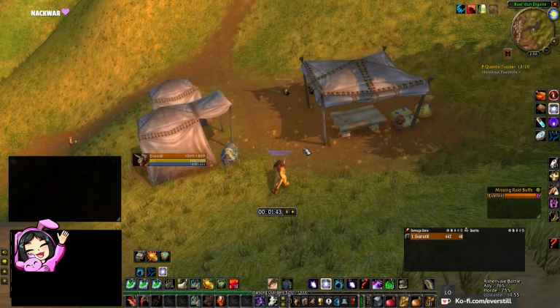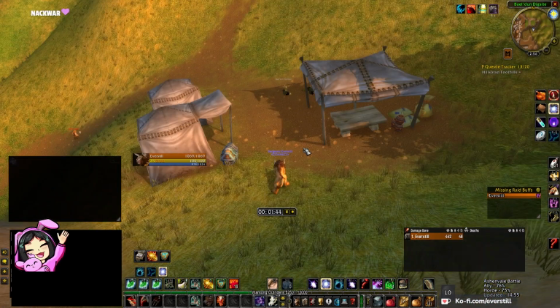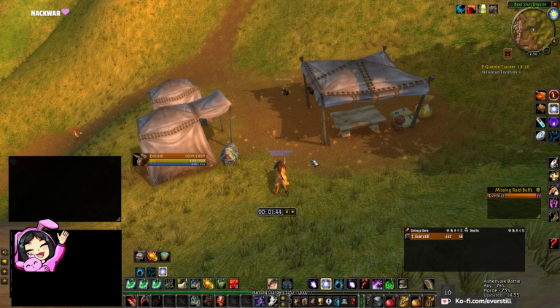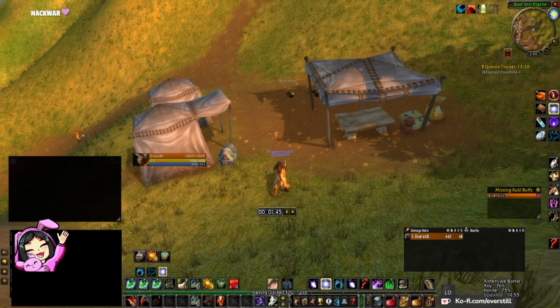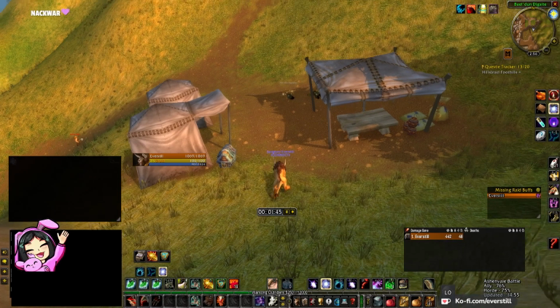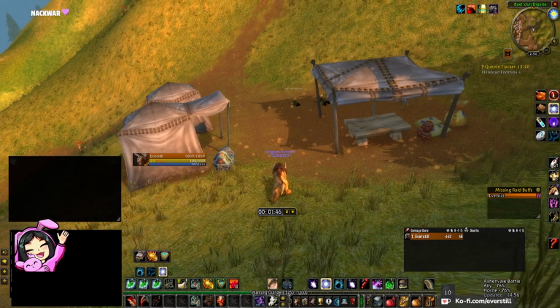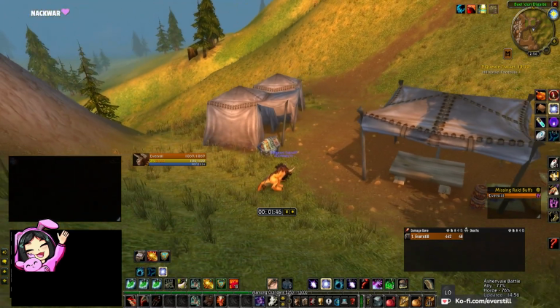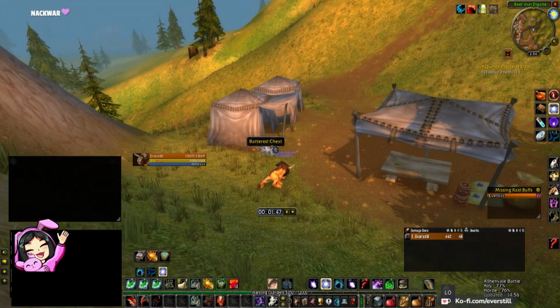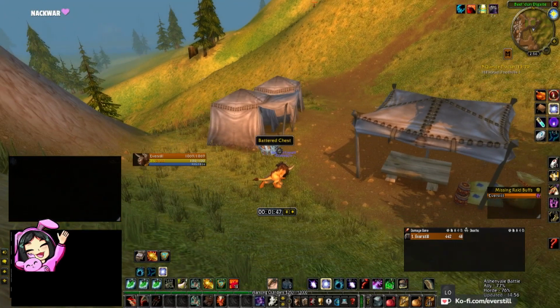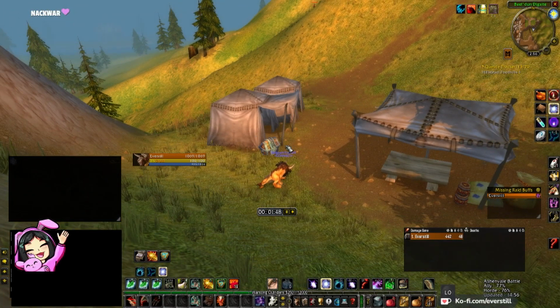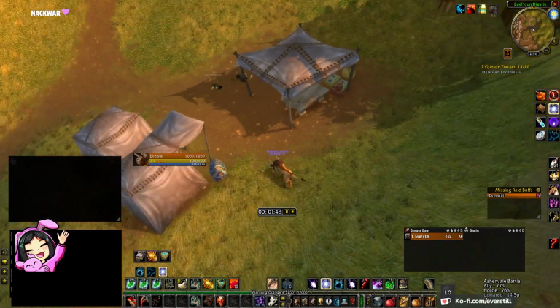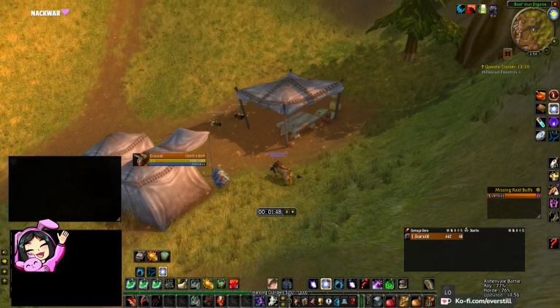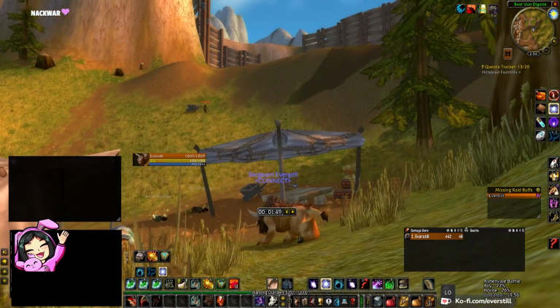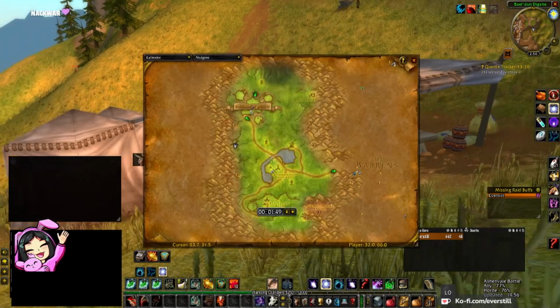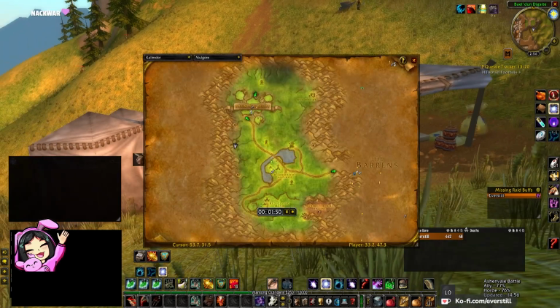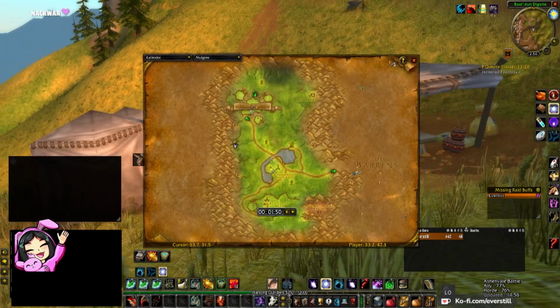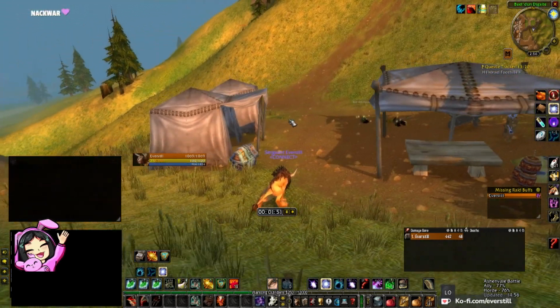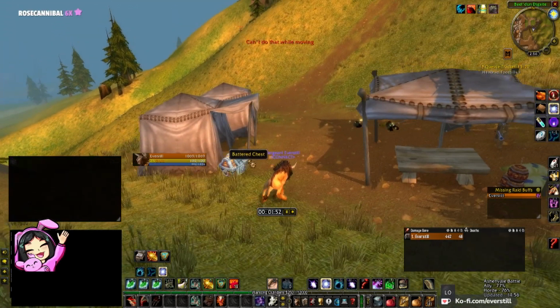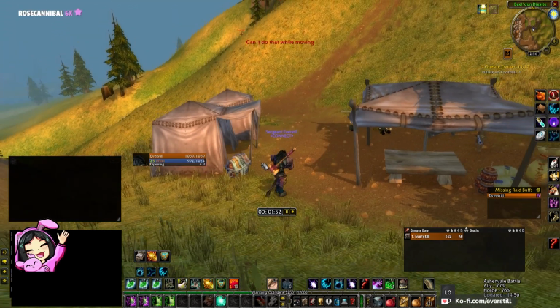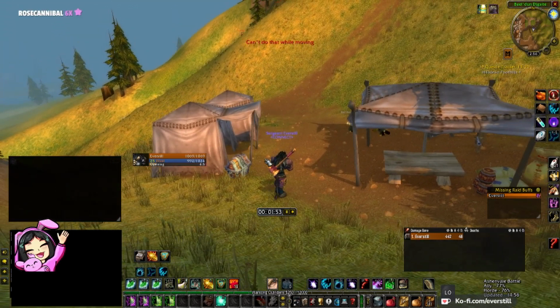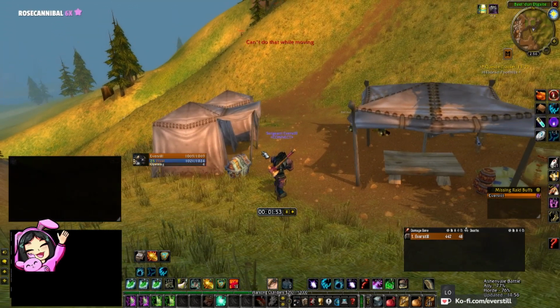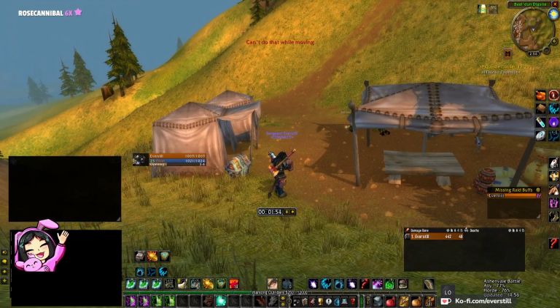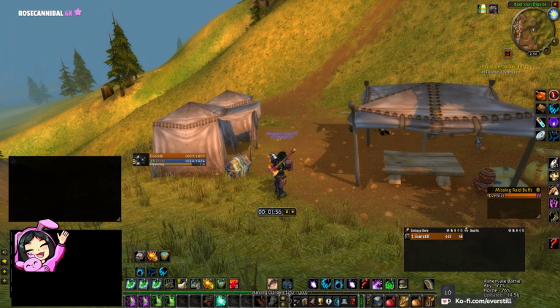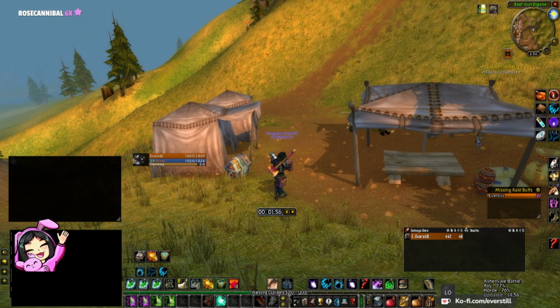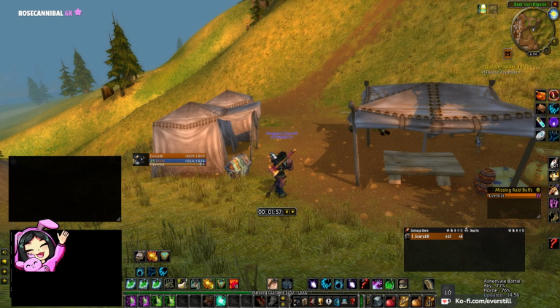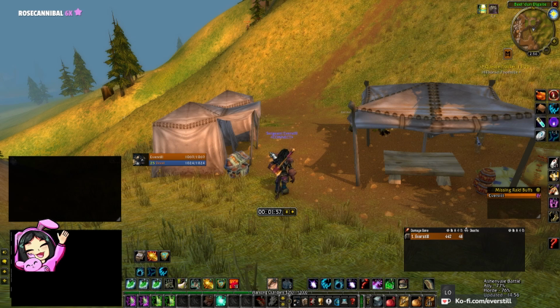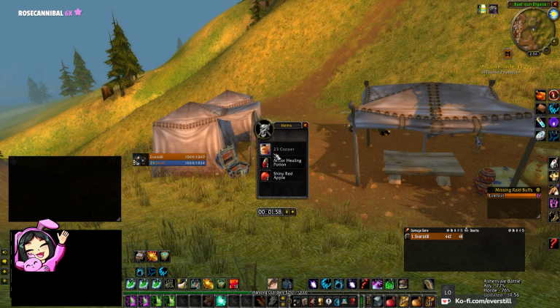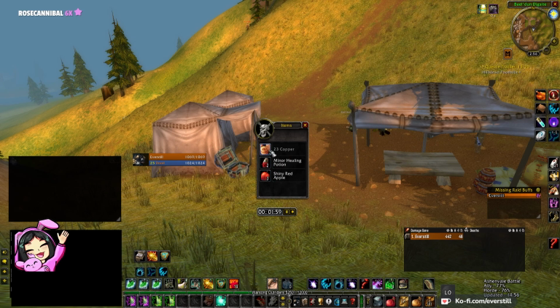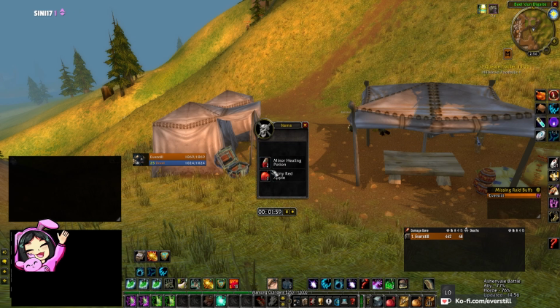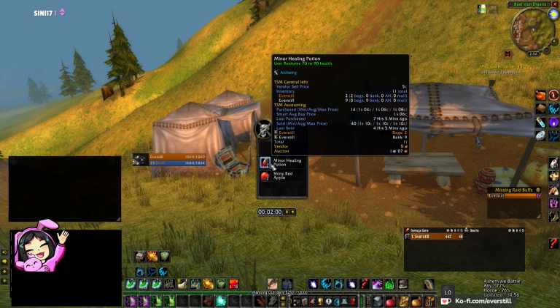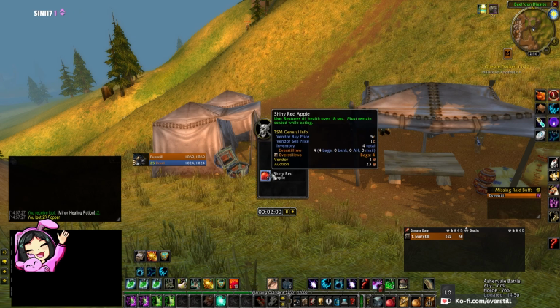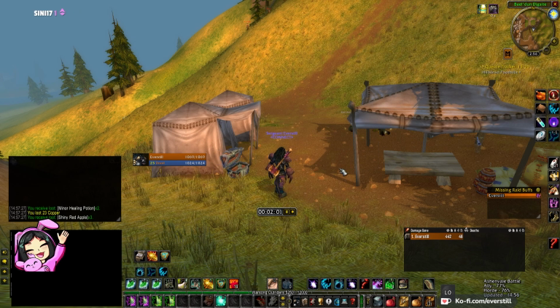There is a huge chance that there is a chest in this little camp right here, which should right now drop the supply box. No, someone has already looted it and left it empty.